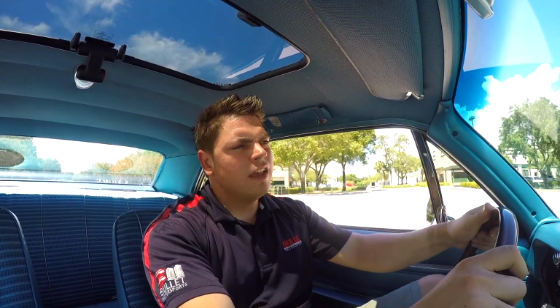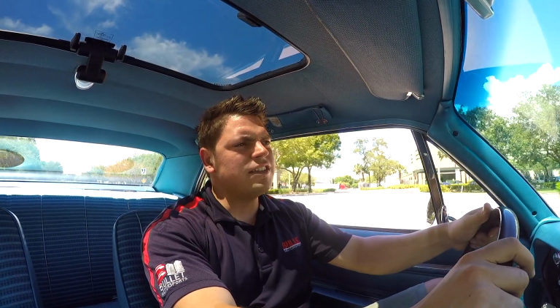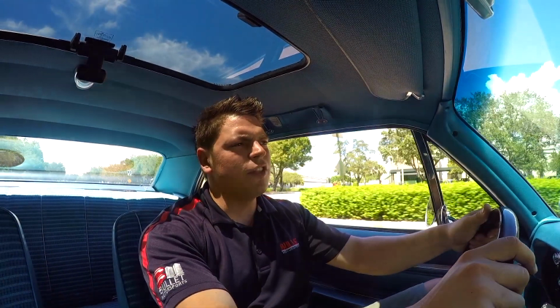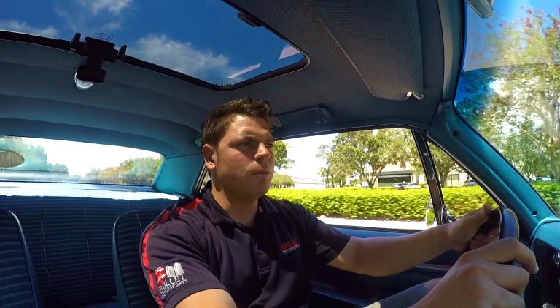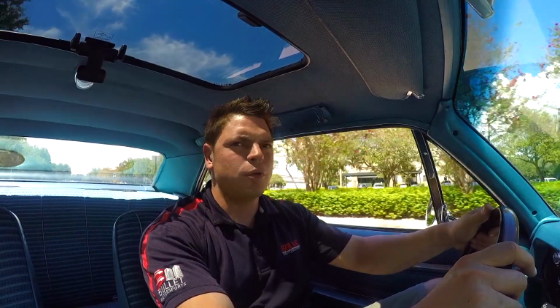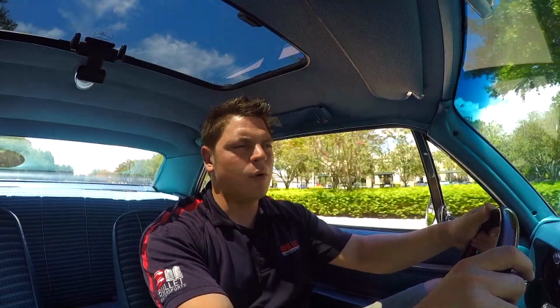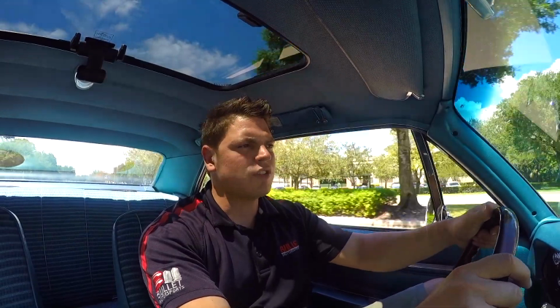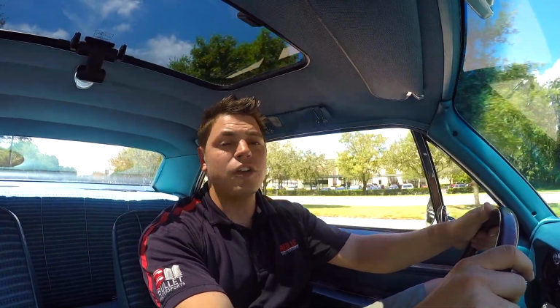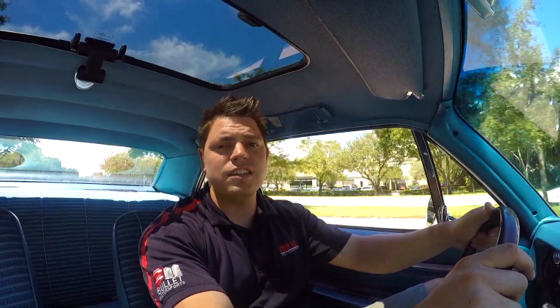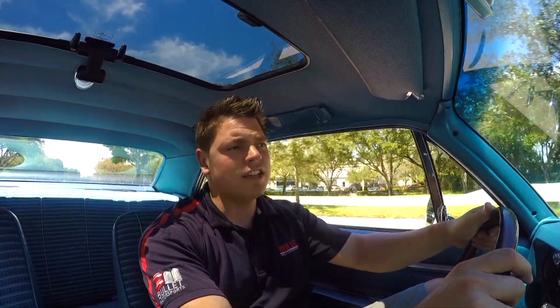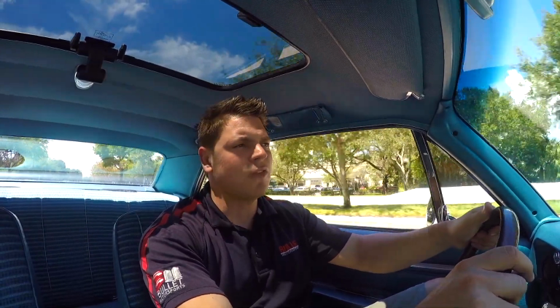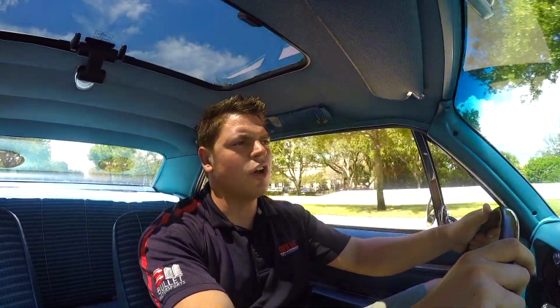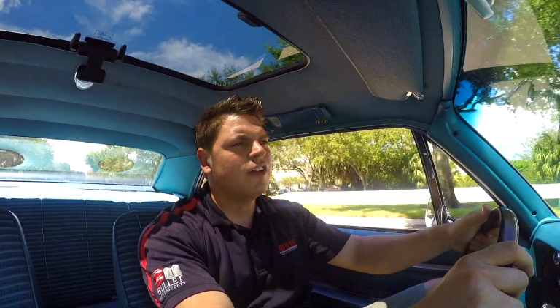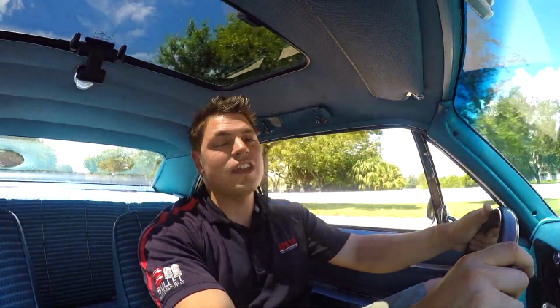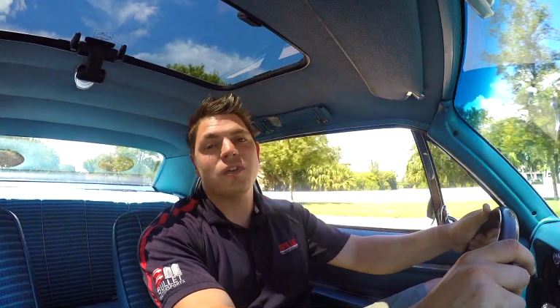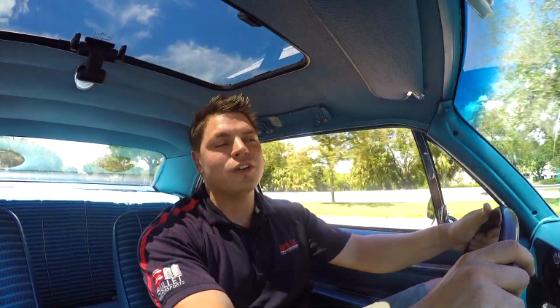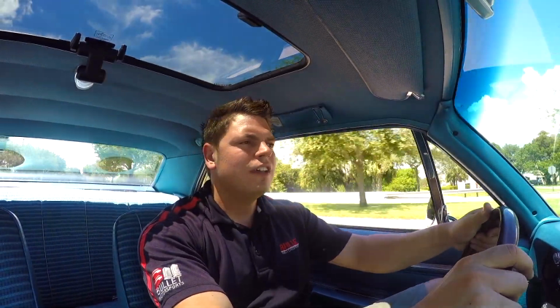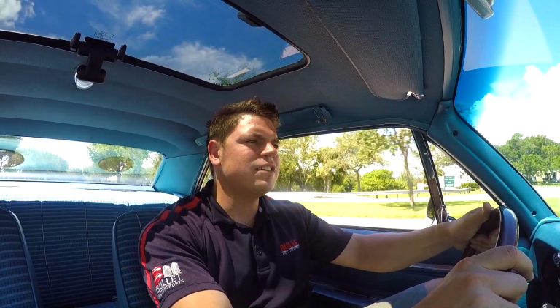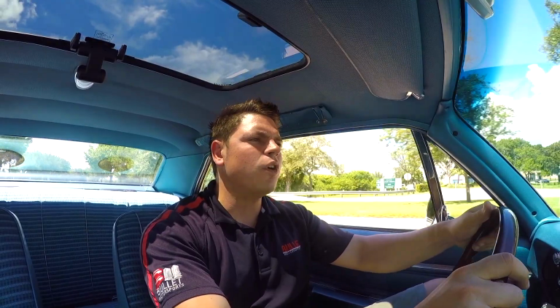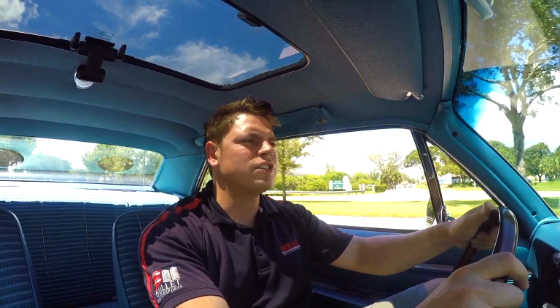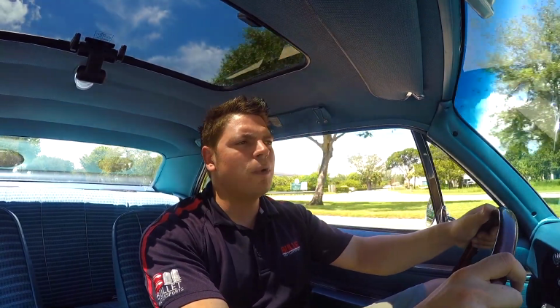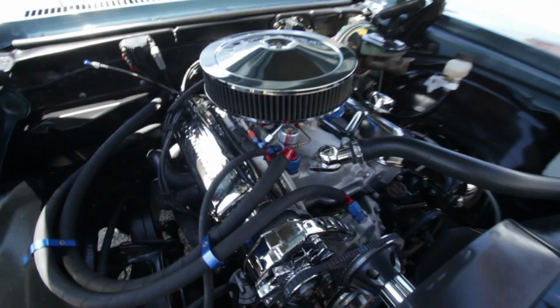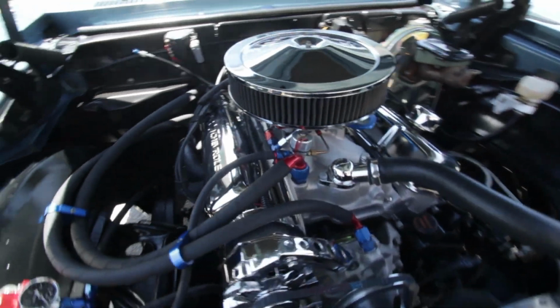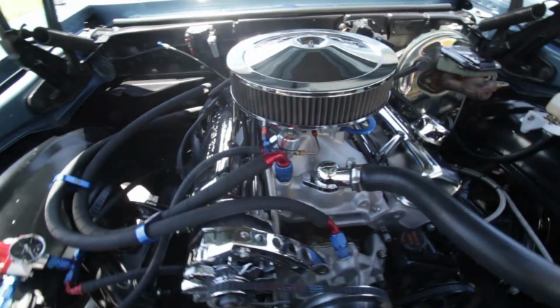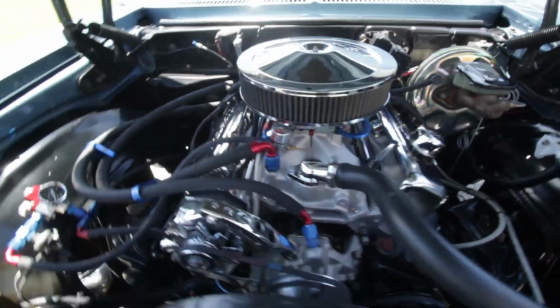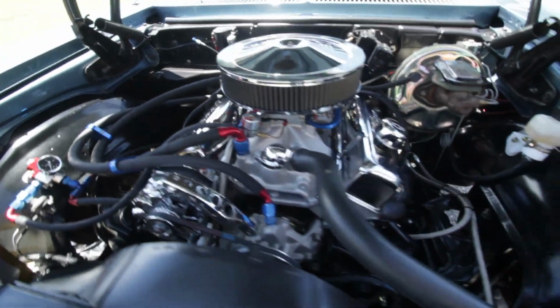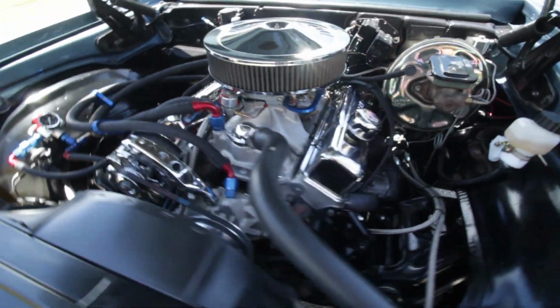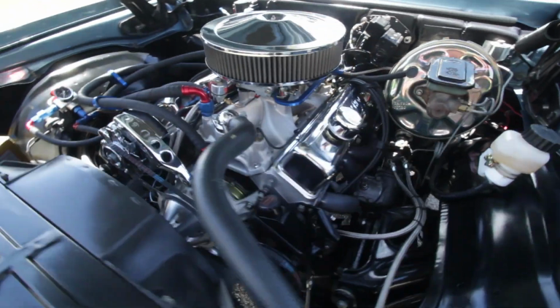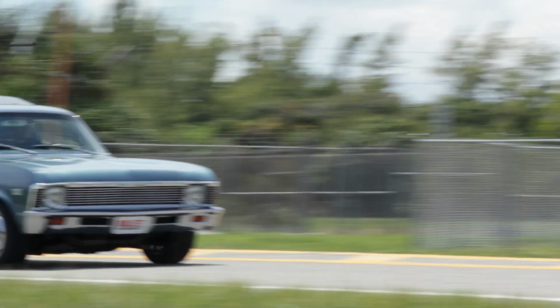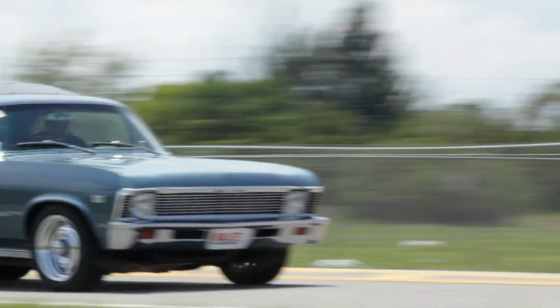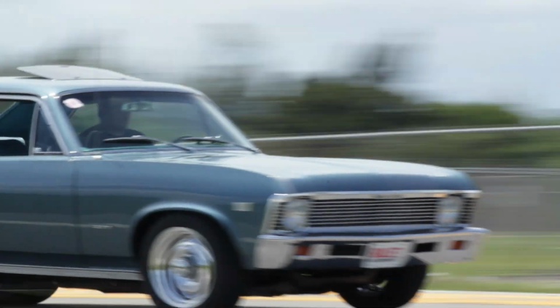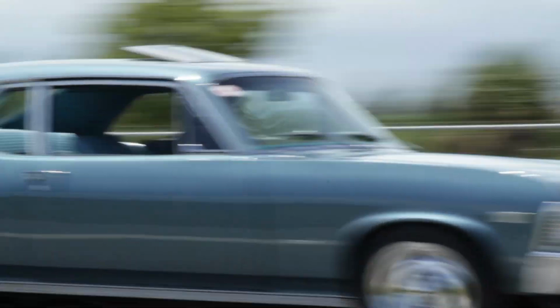Hey guys, it's Jonathan from Bulla Motorsports. Today we're test driving our 1968 Chevrolet Nova. This thing is radical. It has a 400 small block stroked to a 377, so it has 400 wheel horsepower.